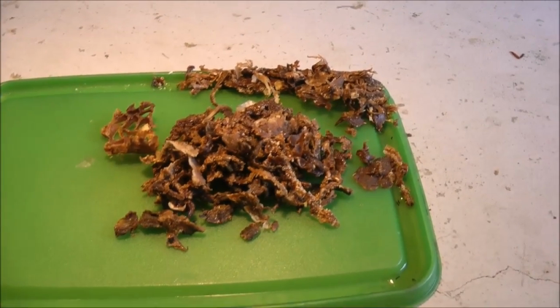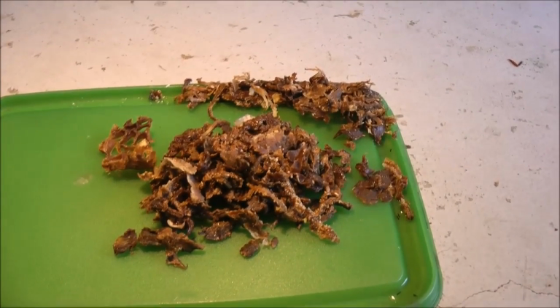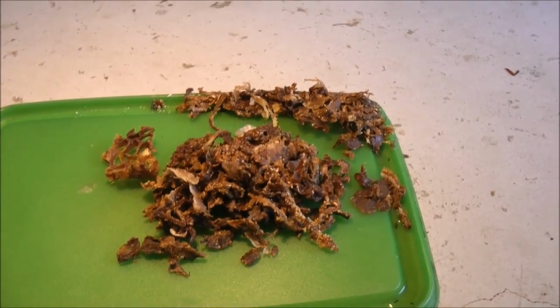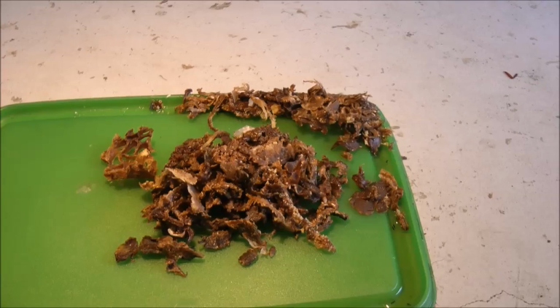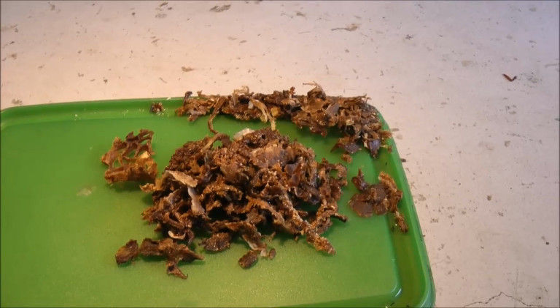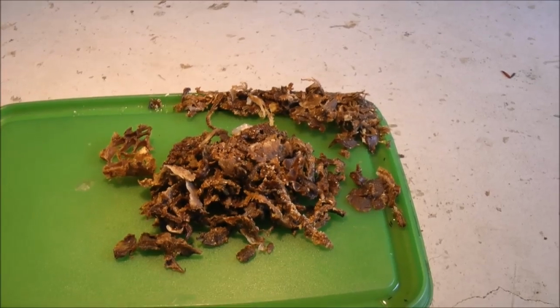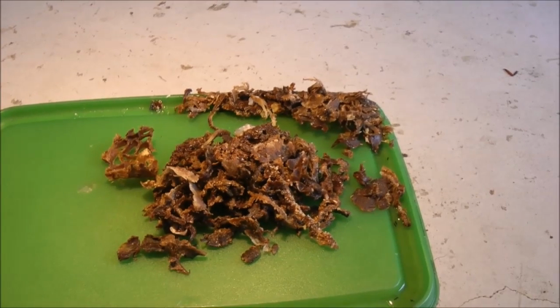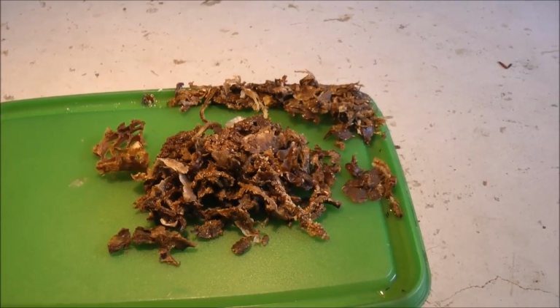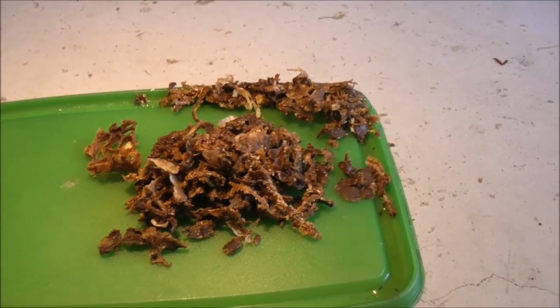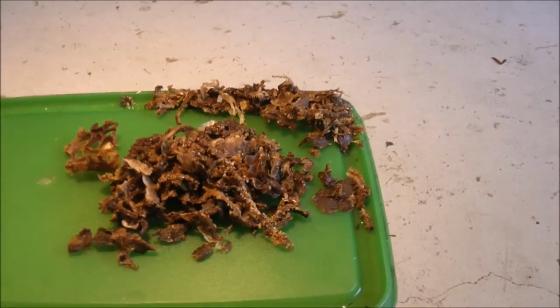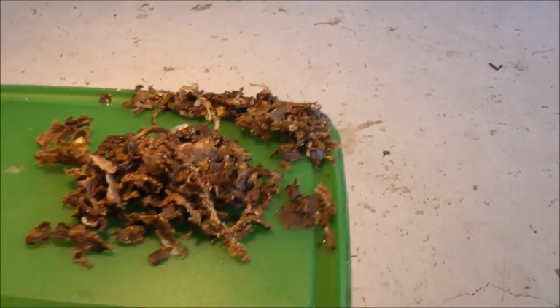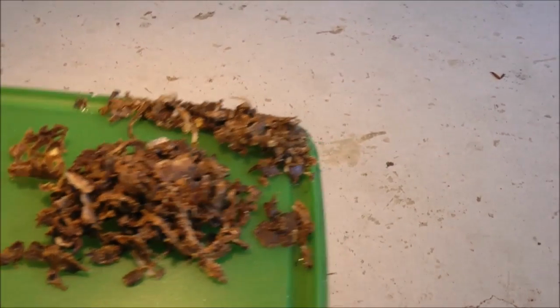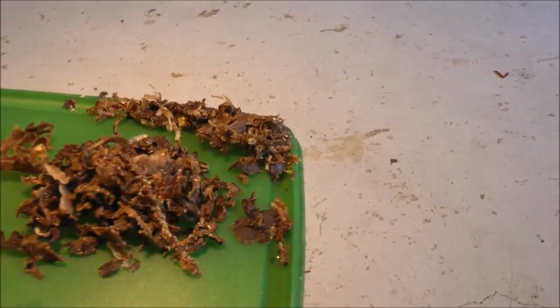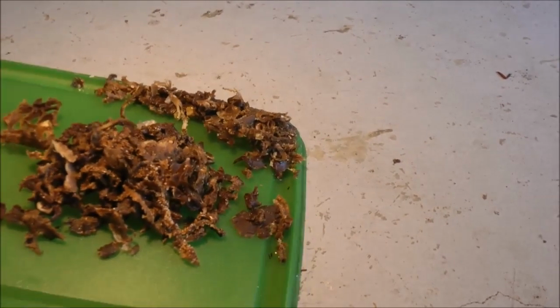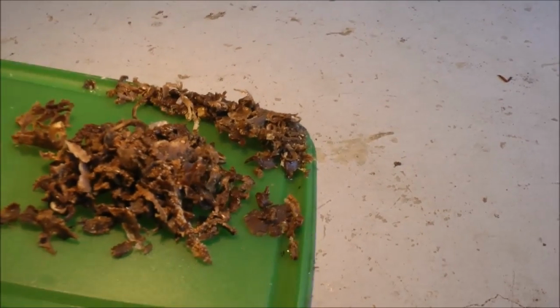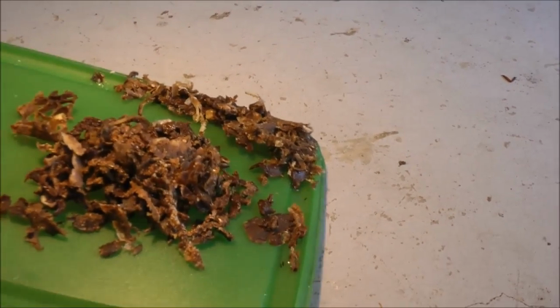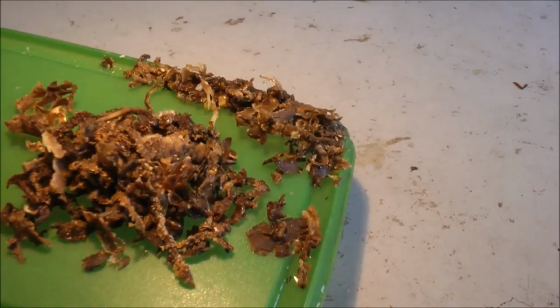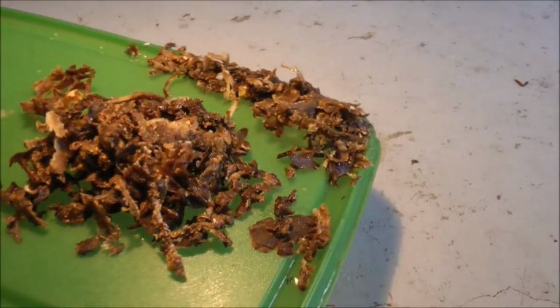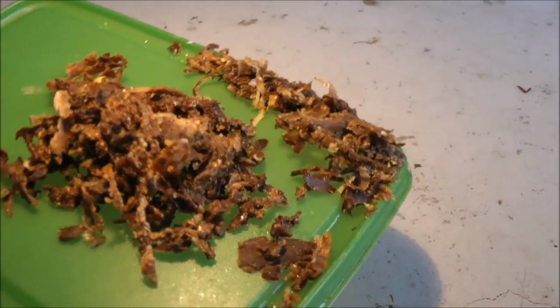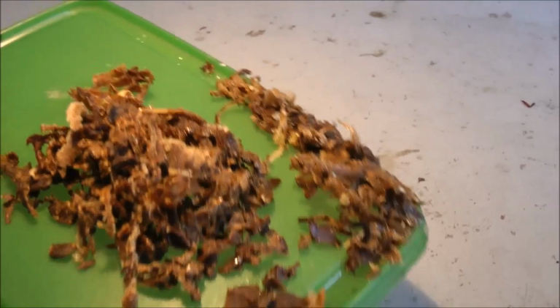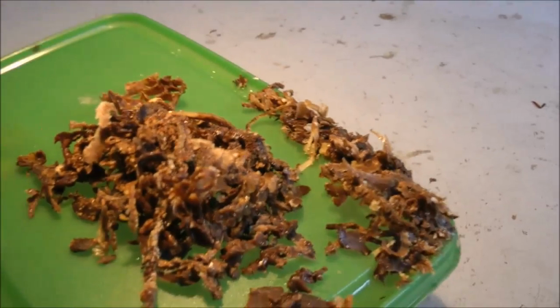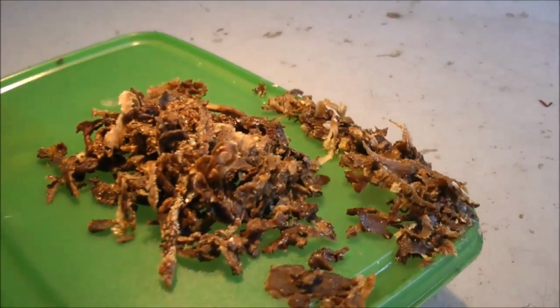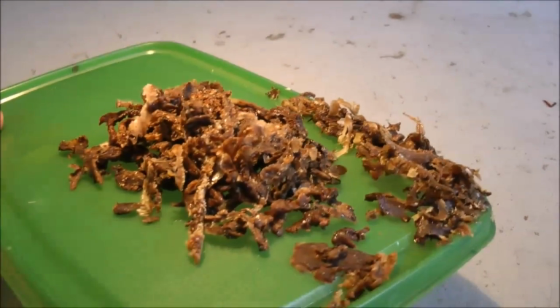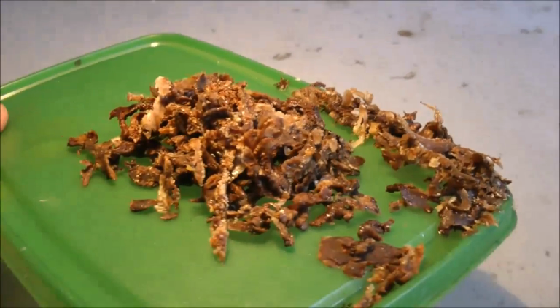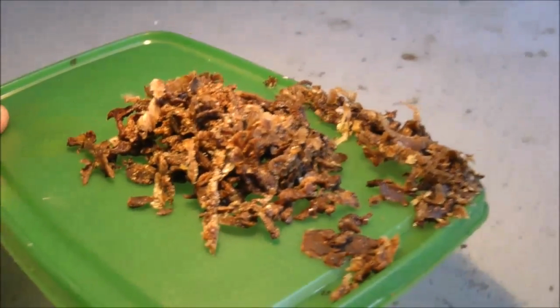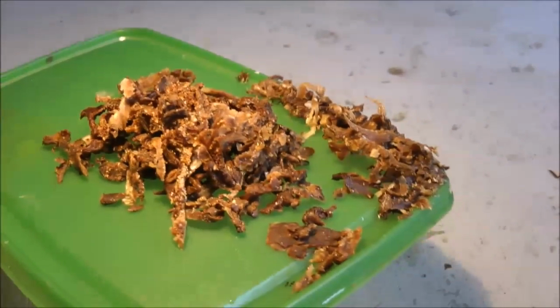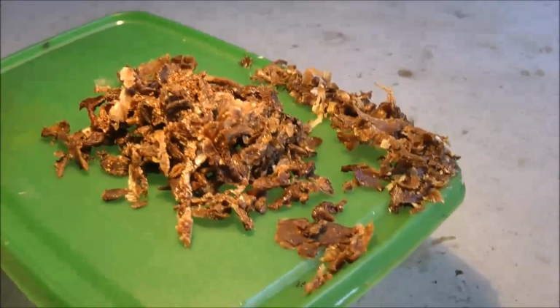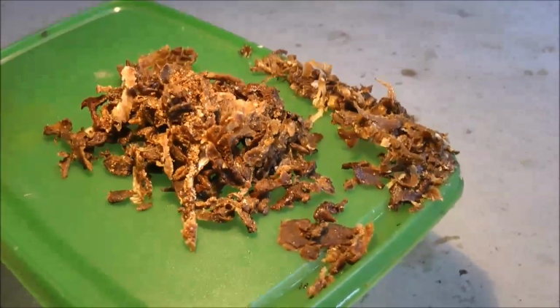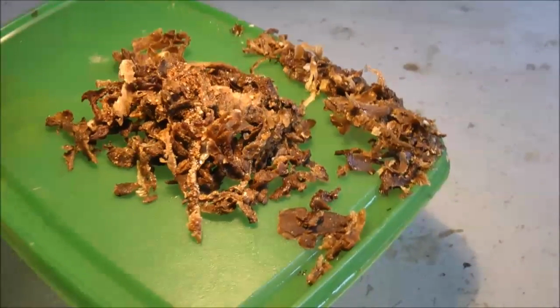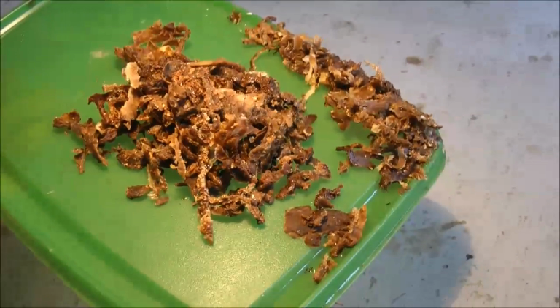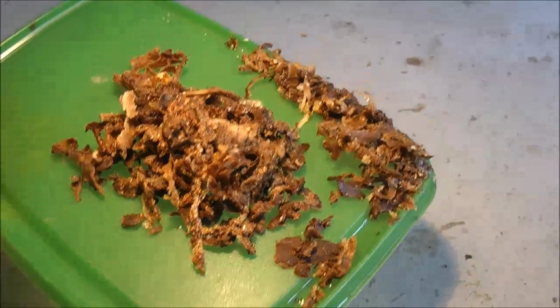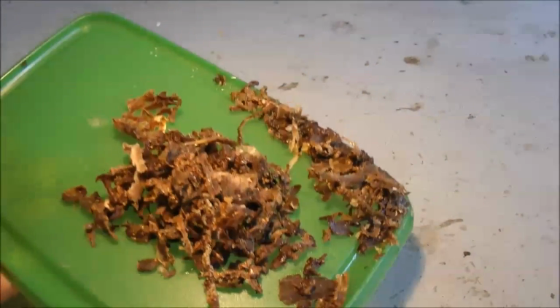Hi everybody. I just thought I would show you — I'm going to clean some frames up and a few boxes before putting them back on the hive.